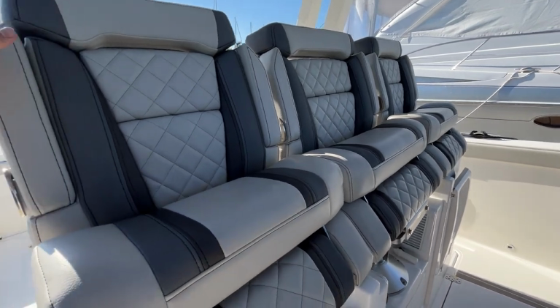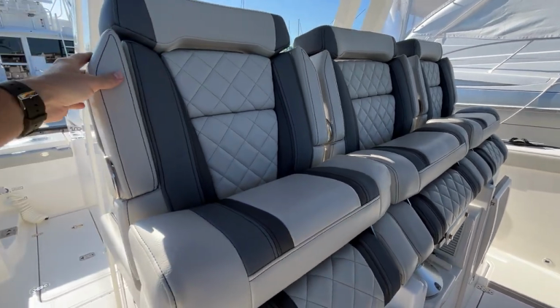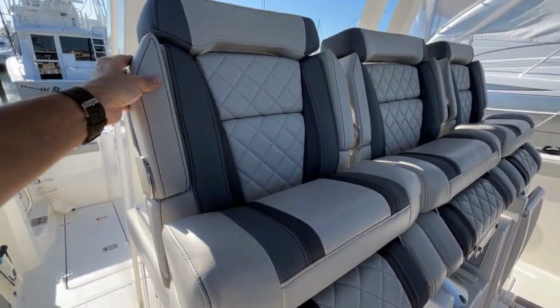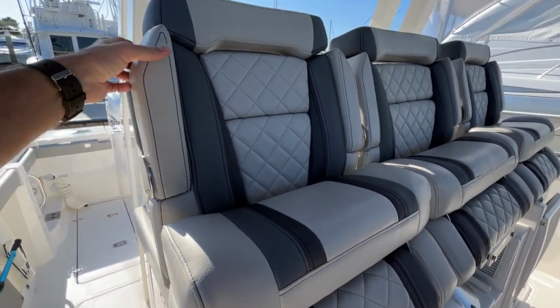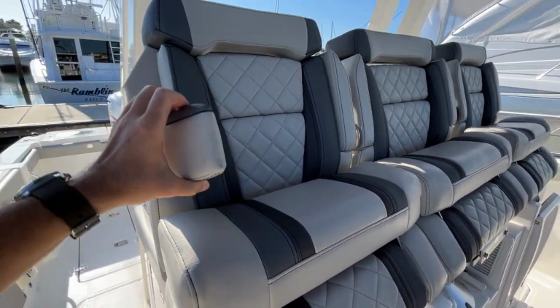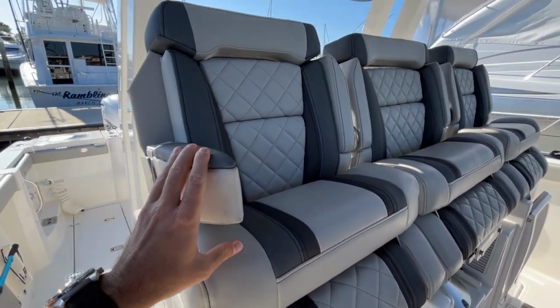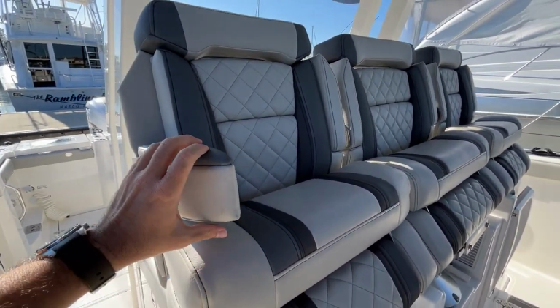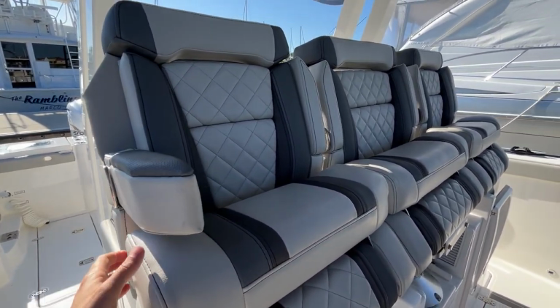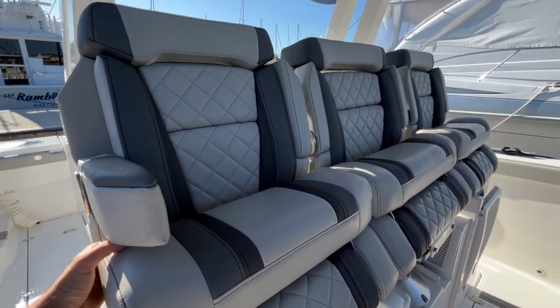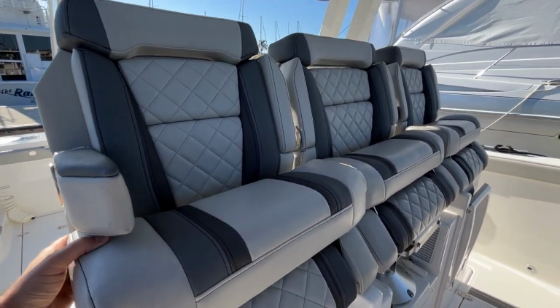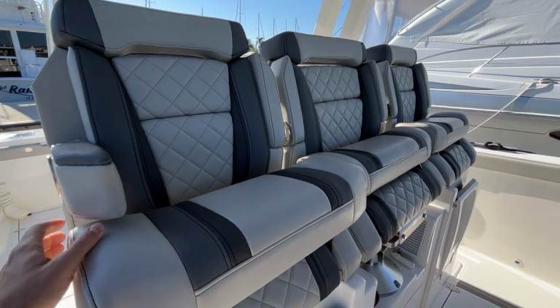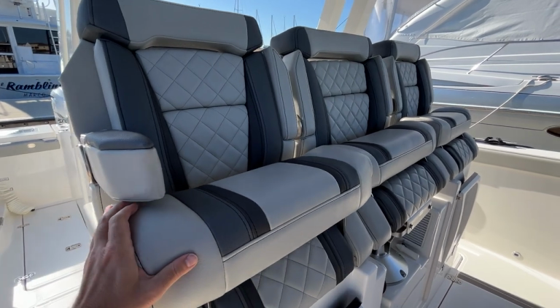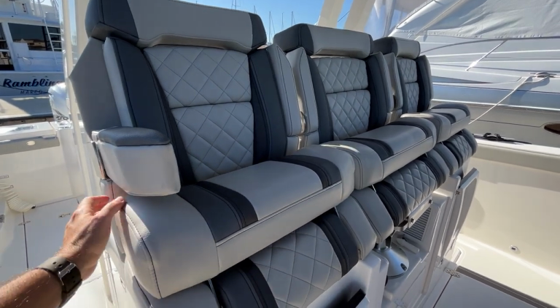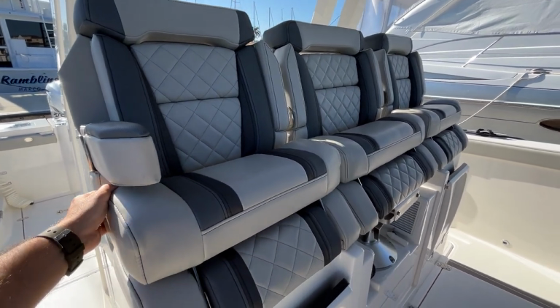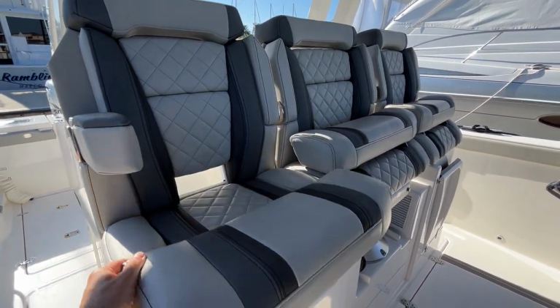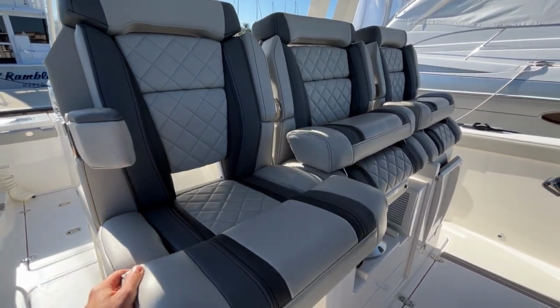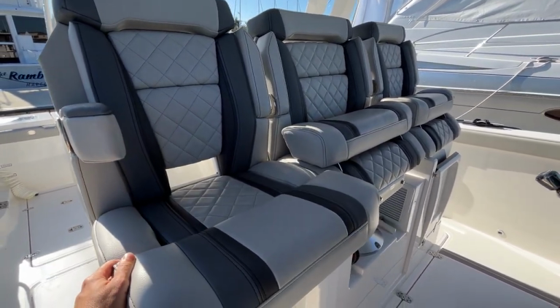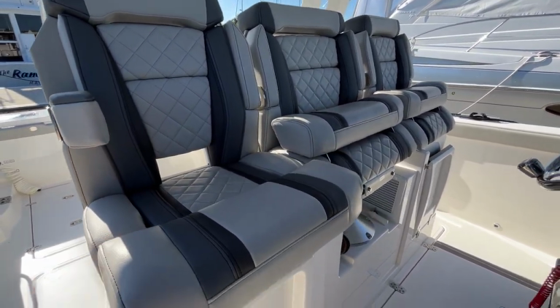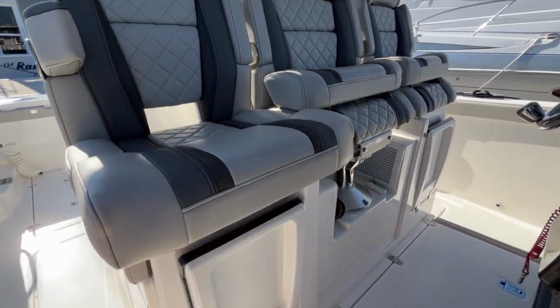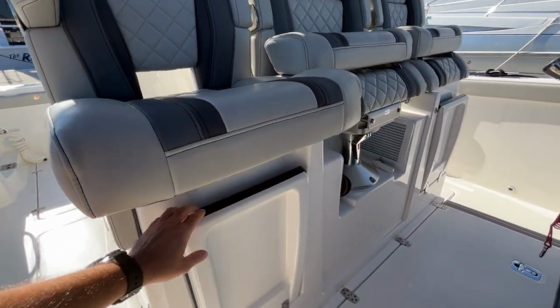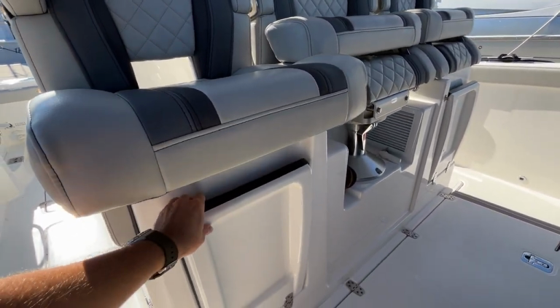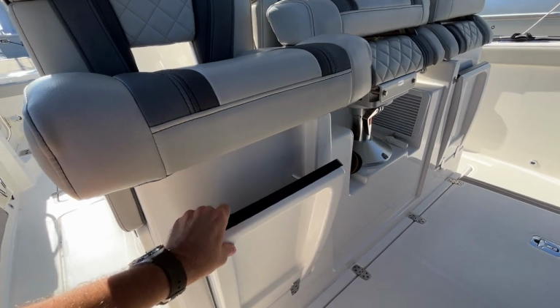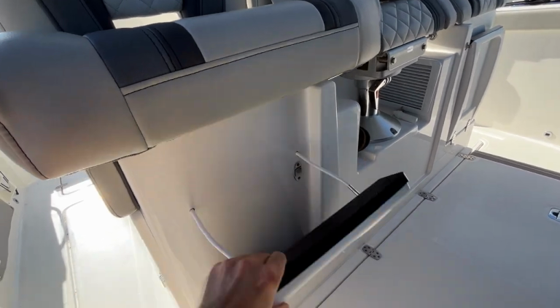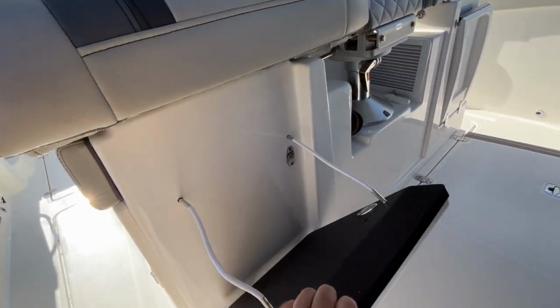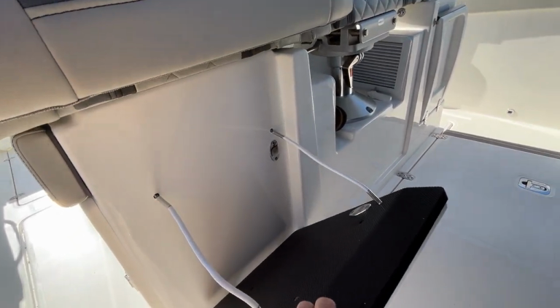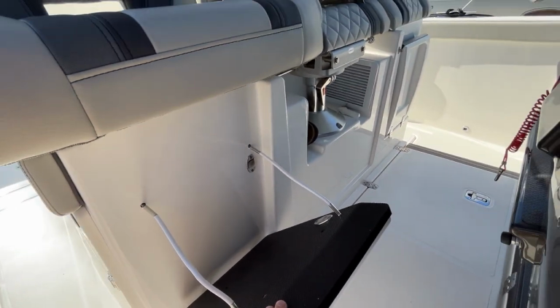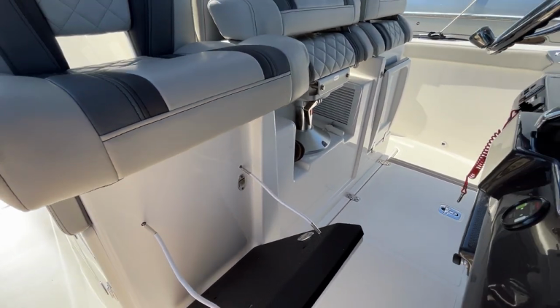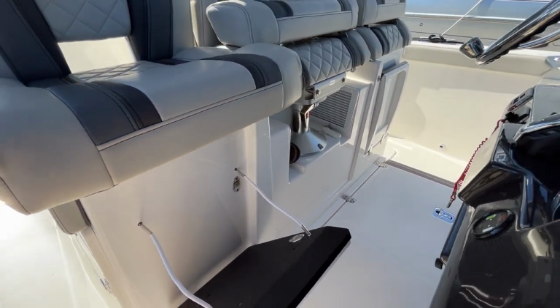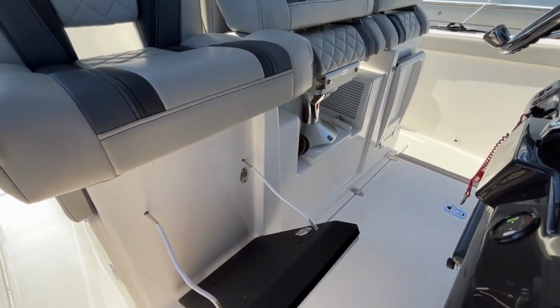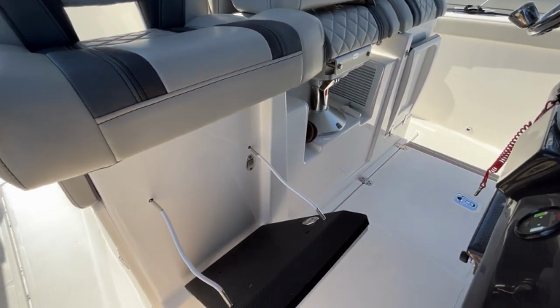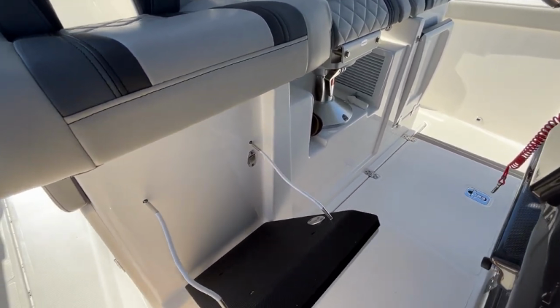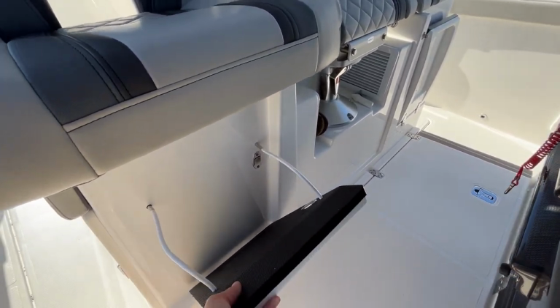We've got armrests that fold down. You can have the bolsters up or down, and you also have footrests that come down from the fold-up position.